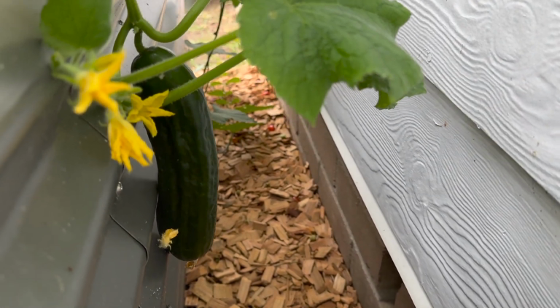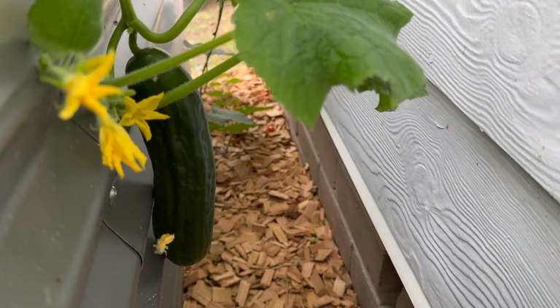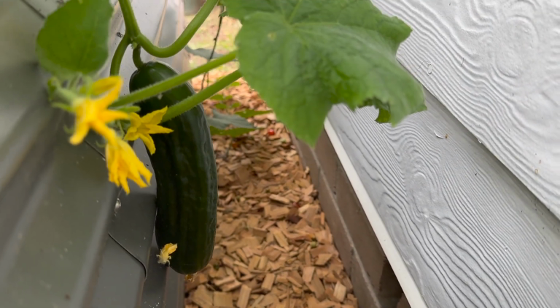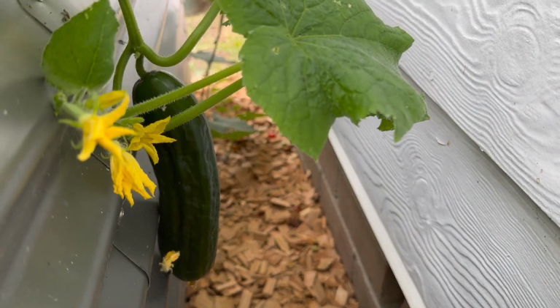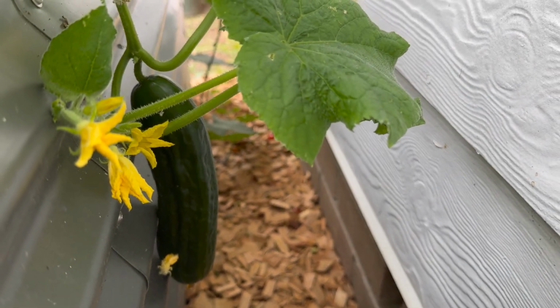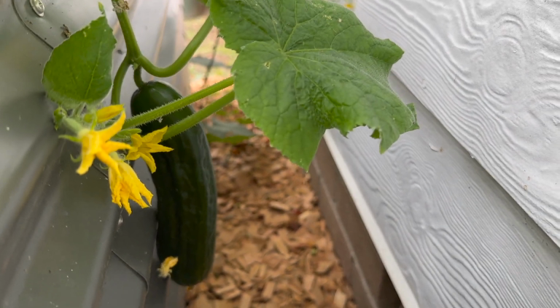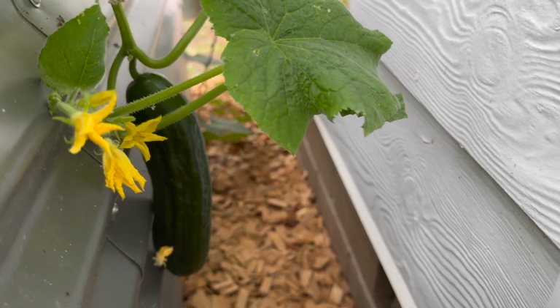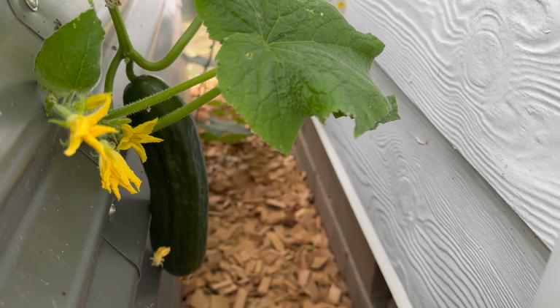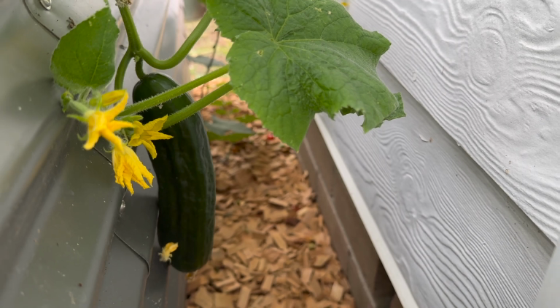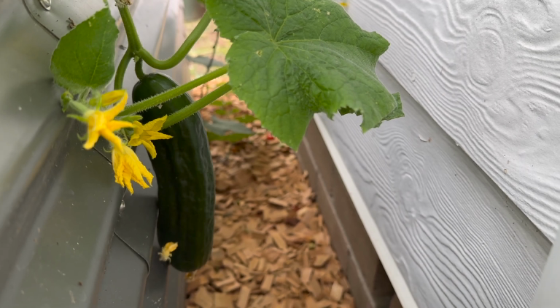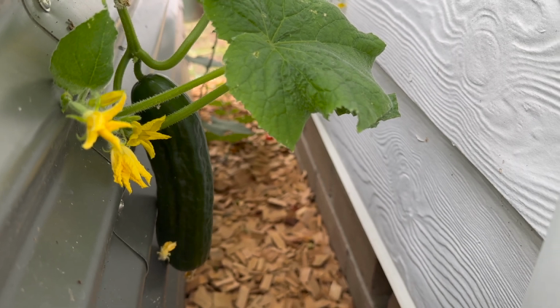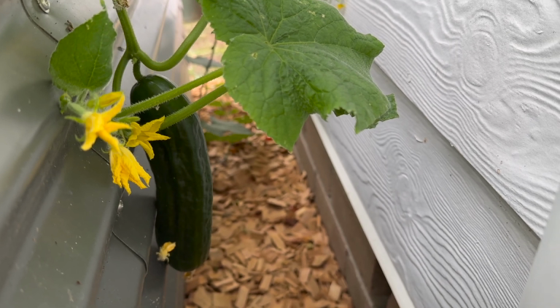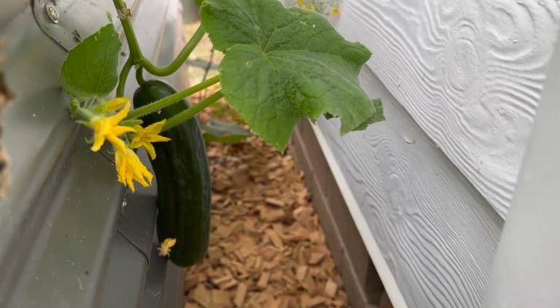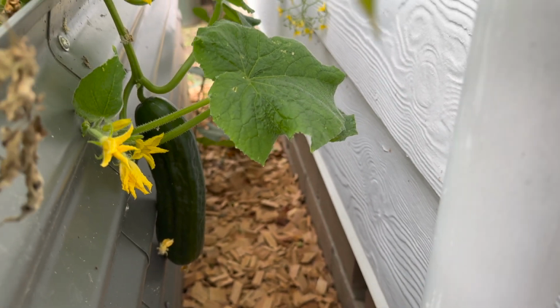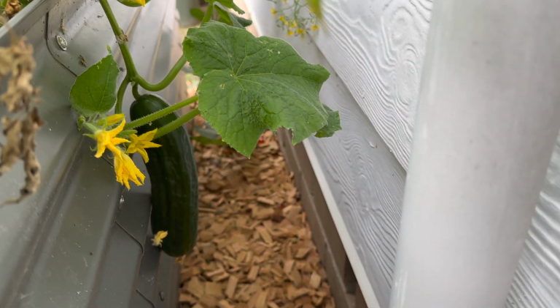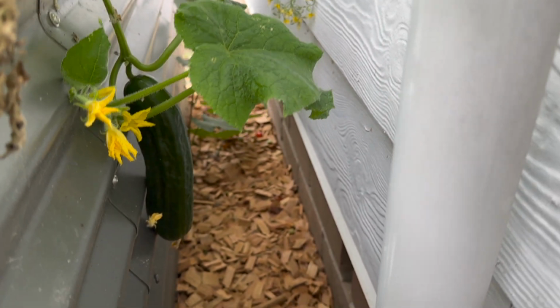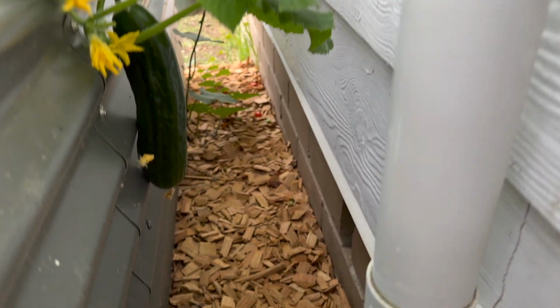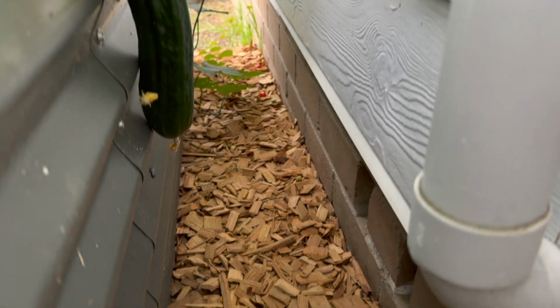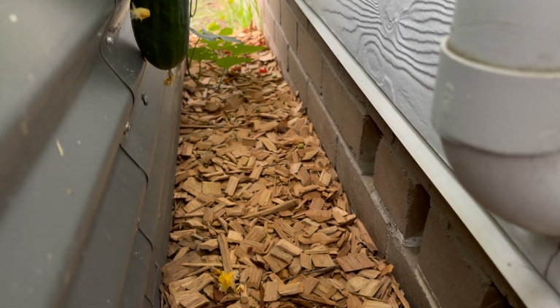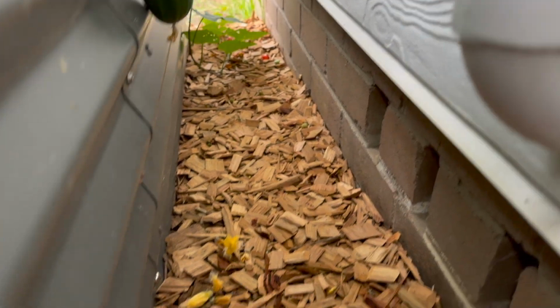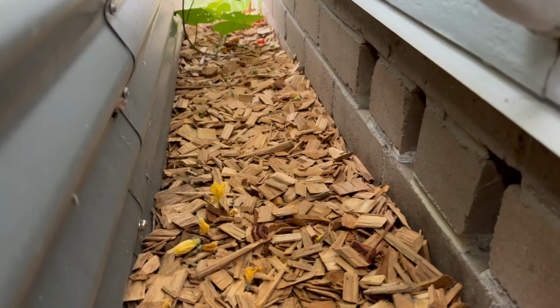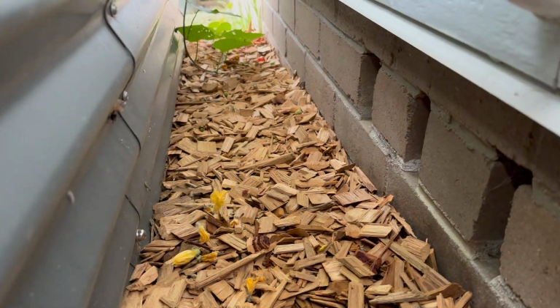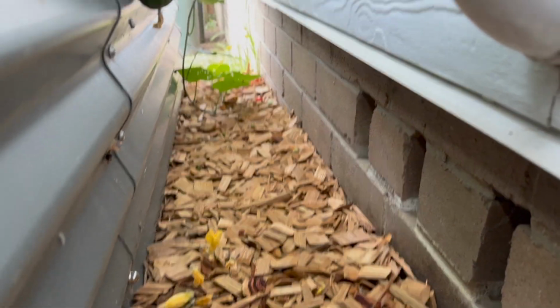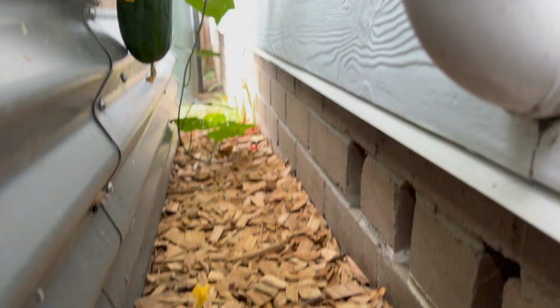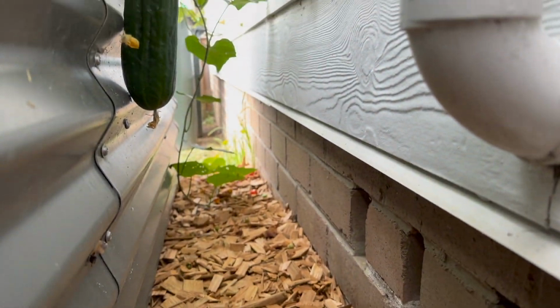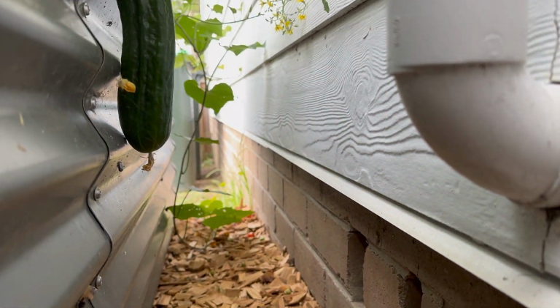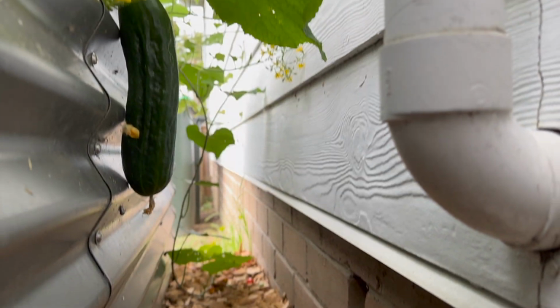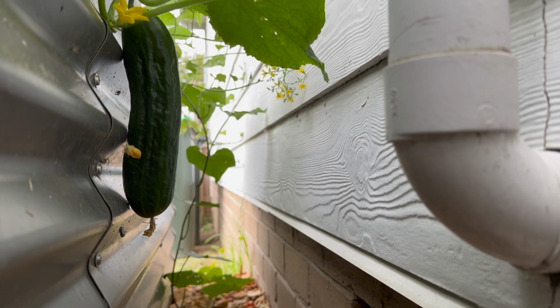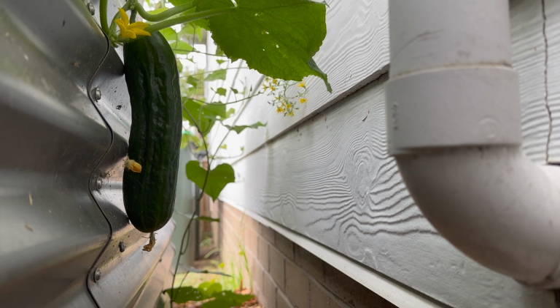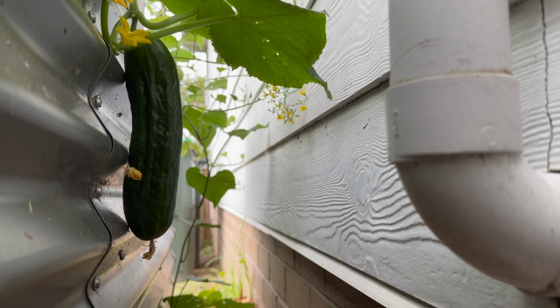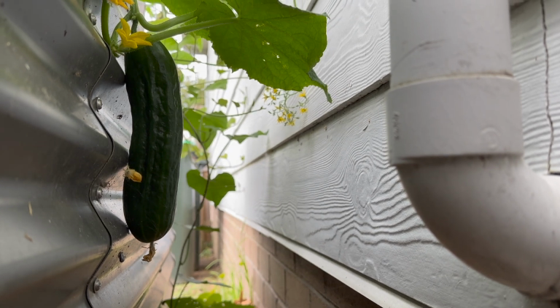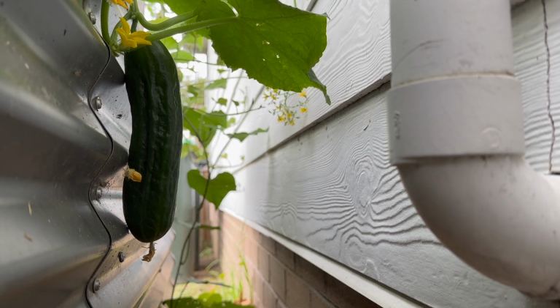Hello. Best pick you, you're already pretty big. Let's see if I can put this down, point it up, not knock it over while I pick this cucumber.